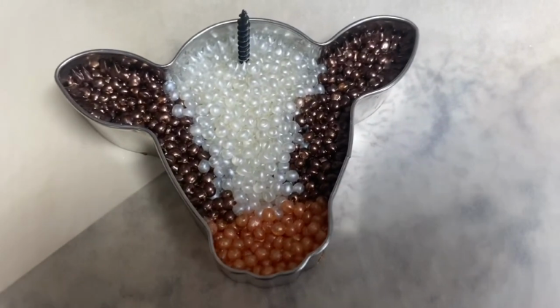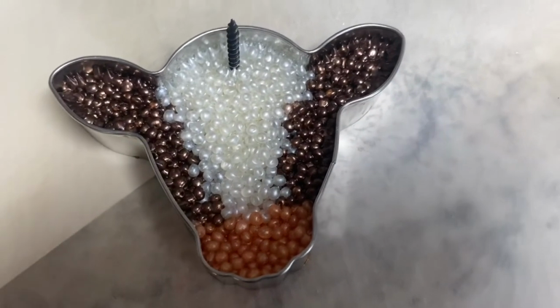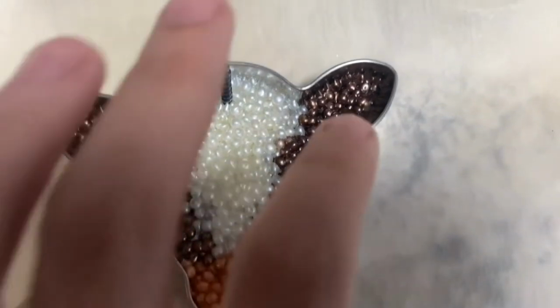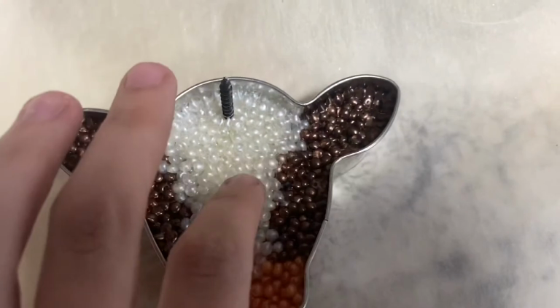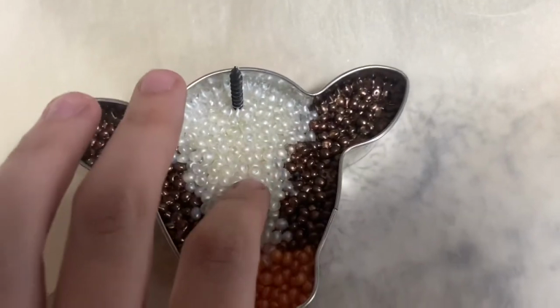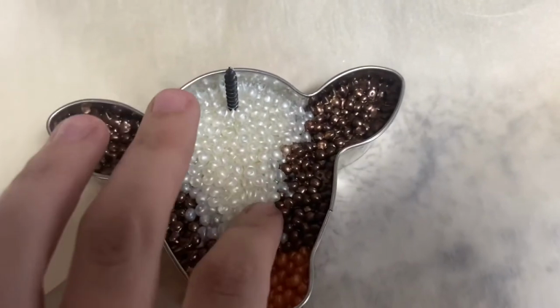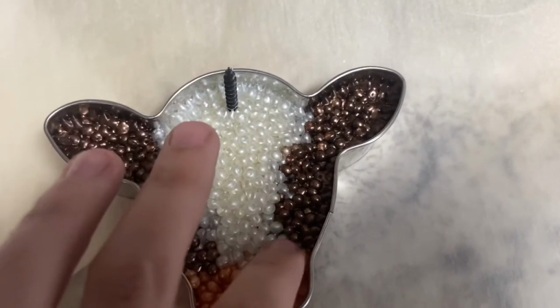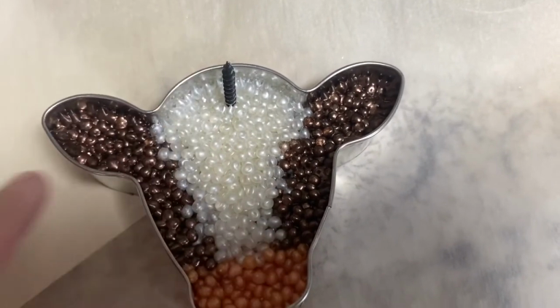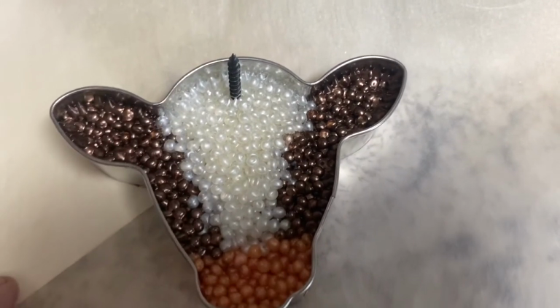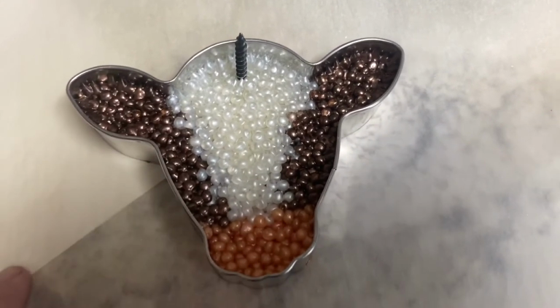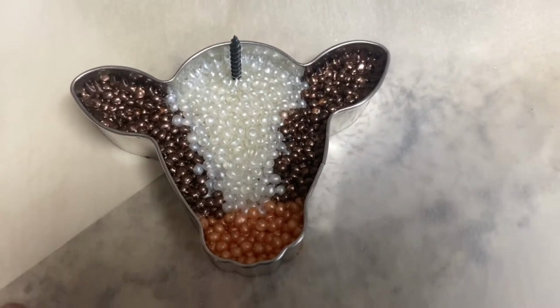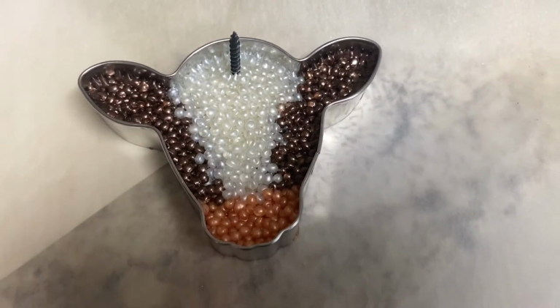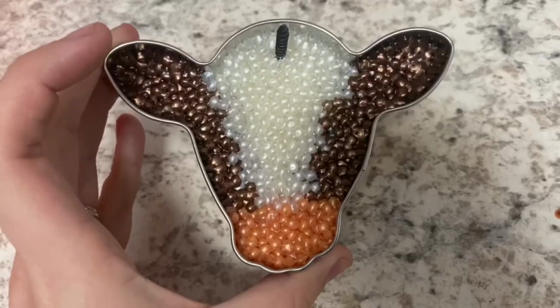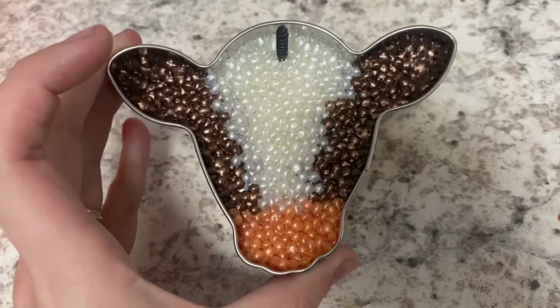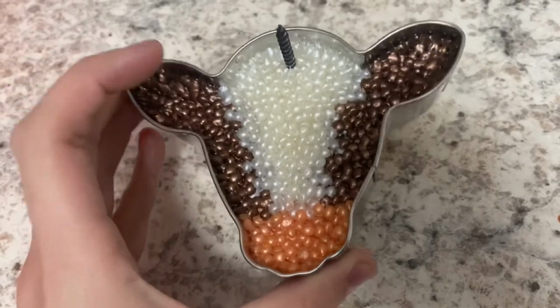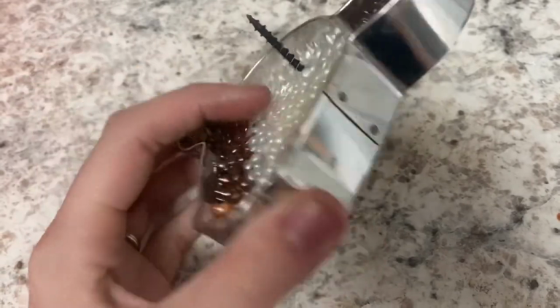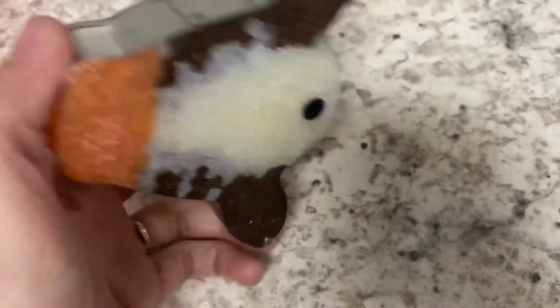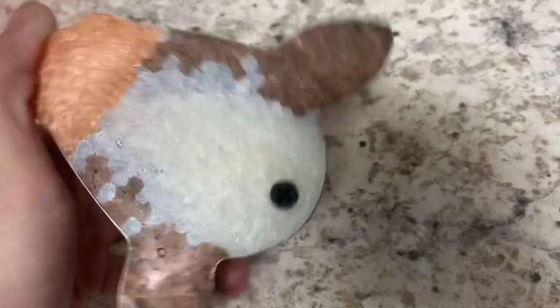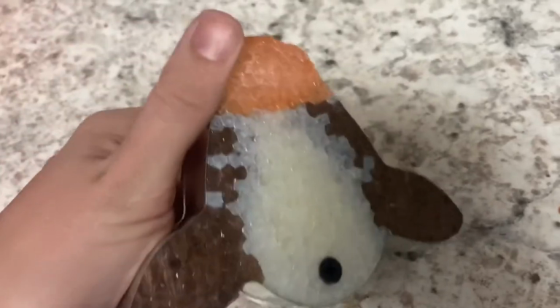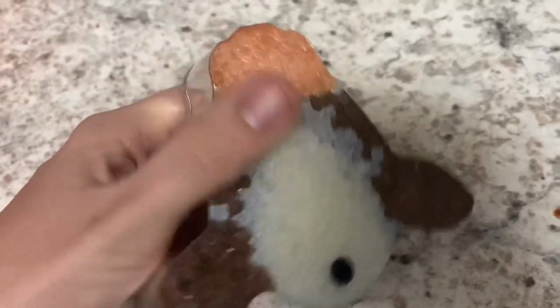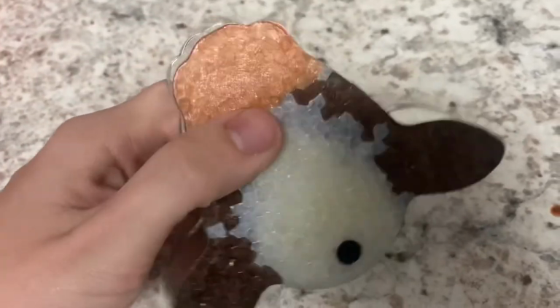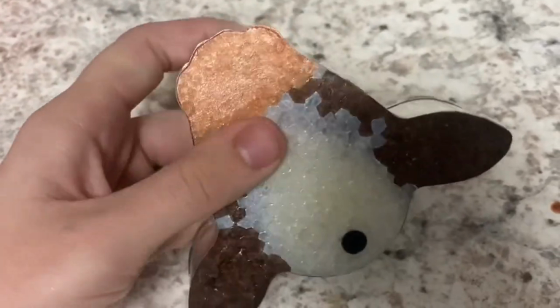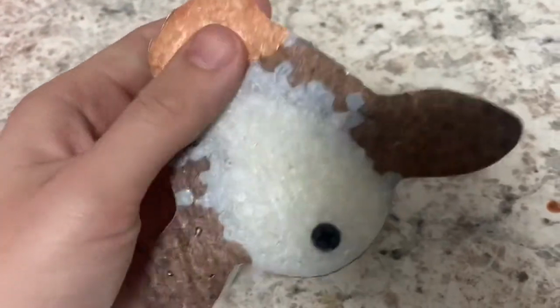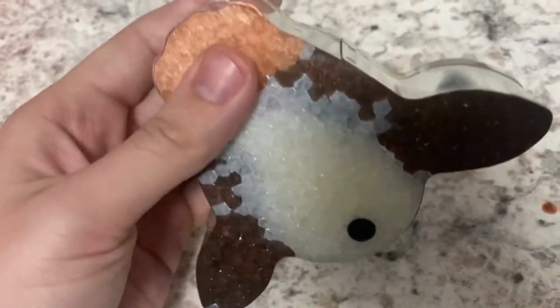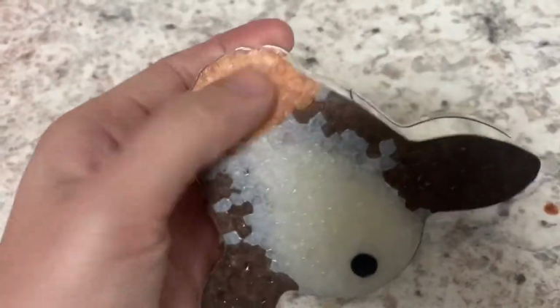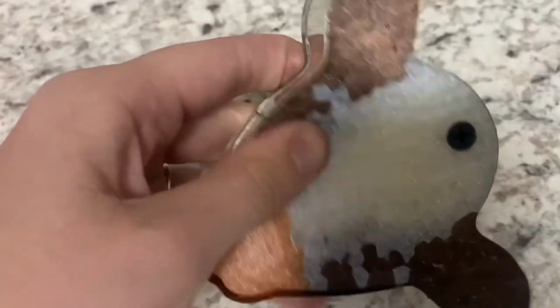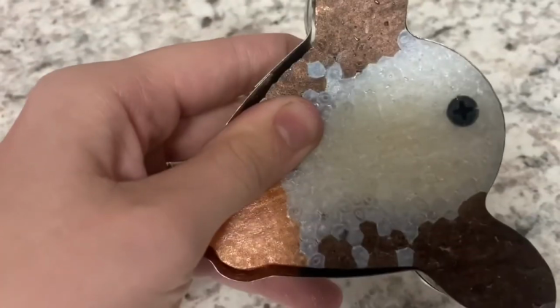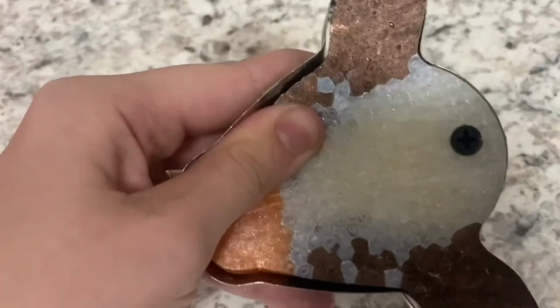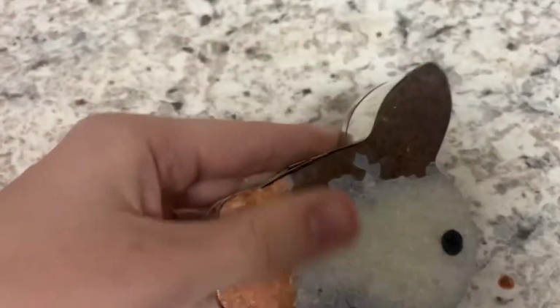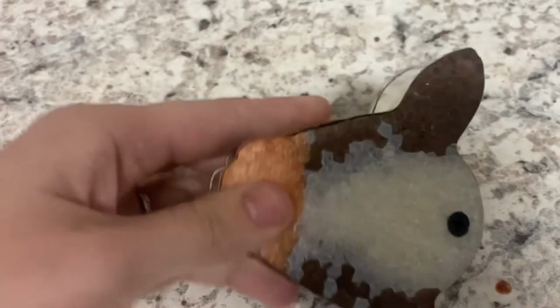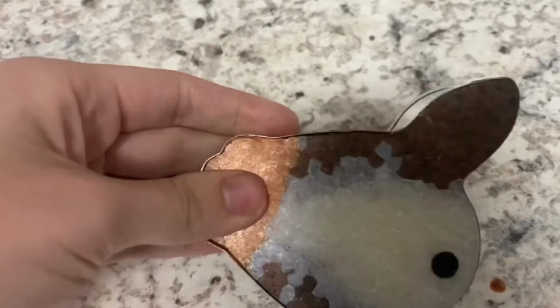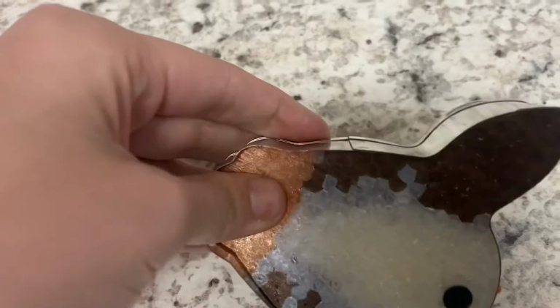Make sure you let it sit and dry completely before you try to remove it from the cookie cutter. When you do remove it, it's very easy — just turn it to the back and press the very back and it should pop right out.